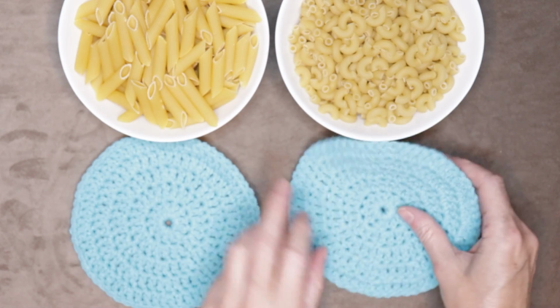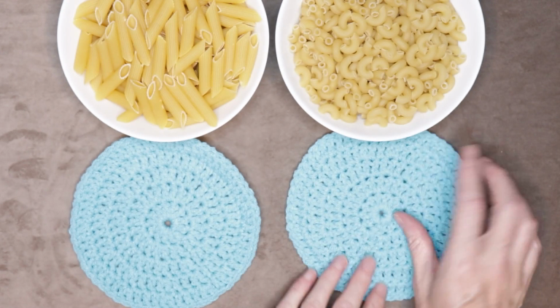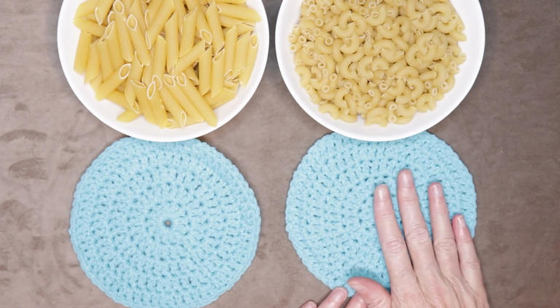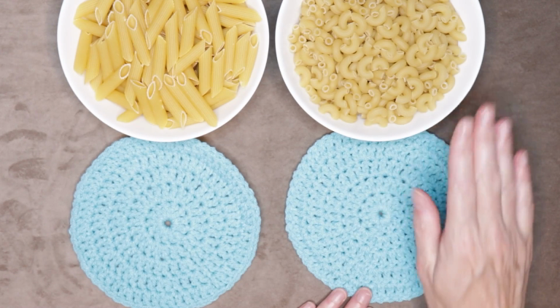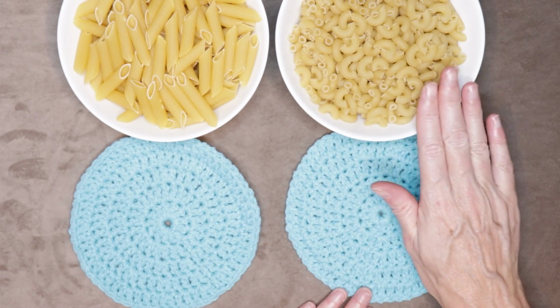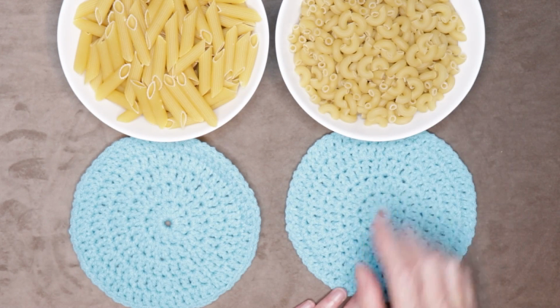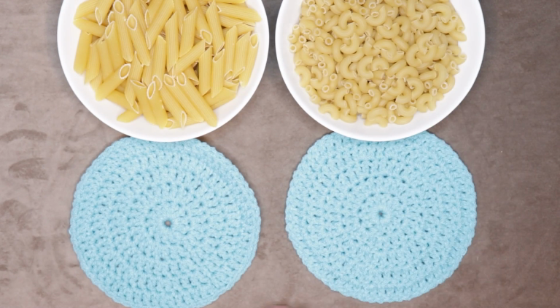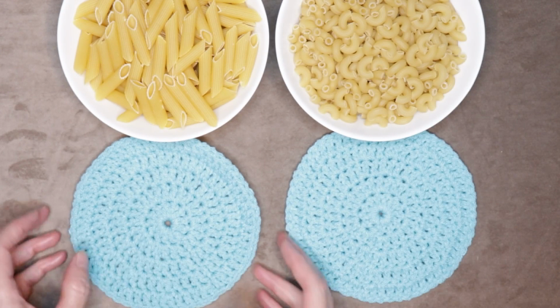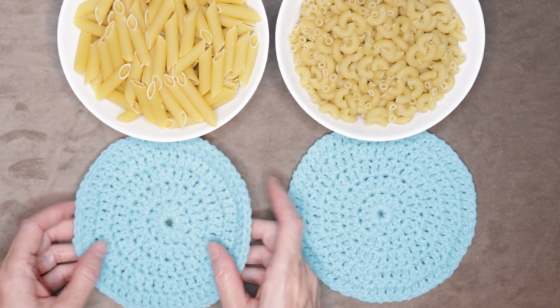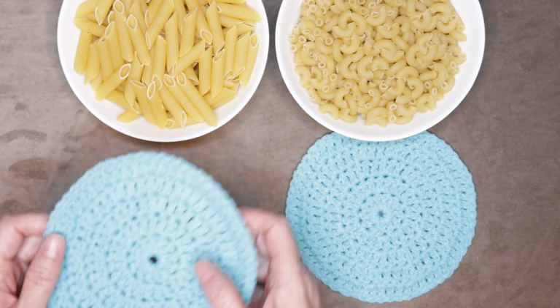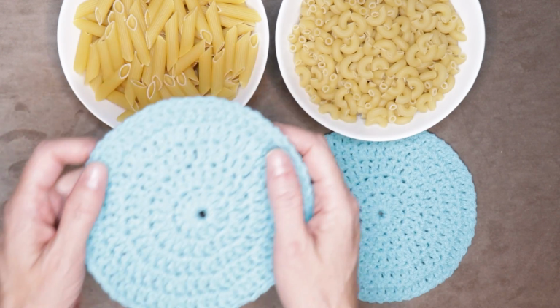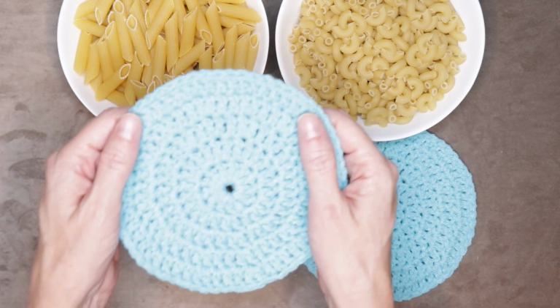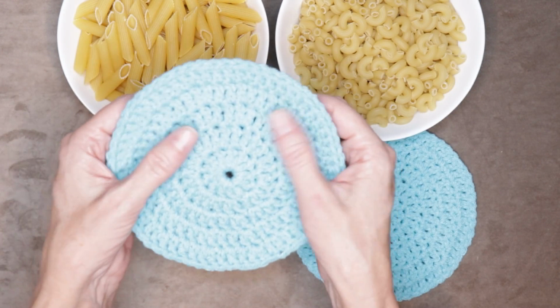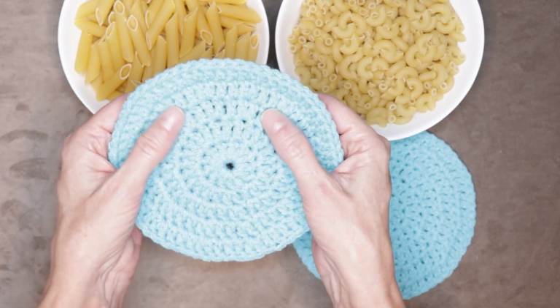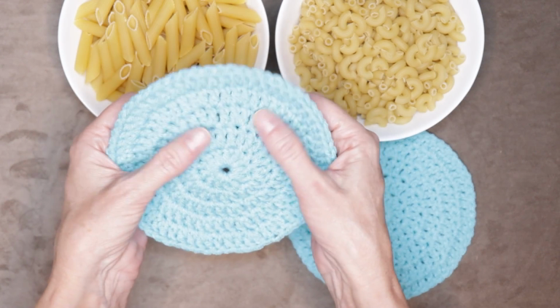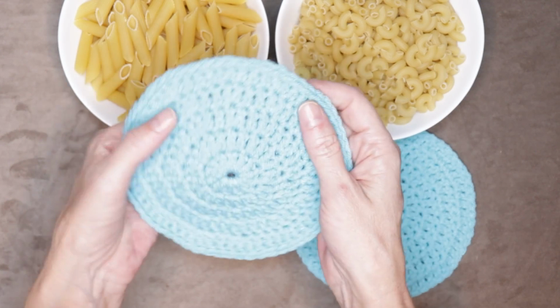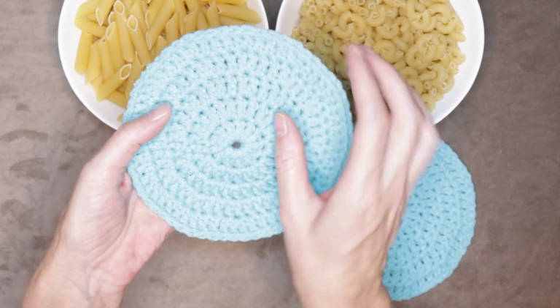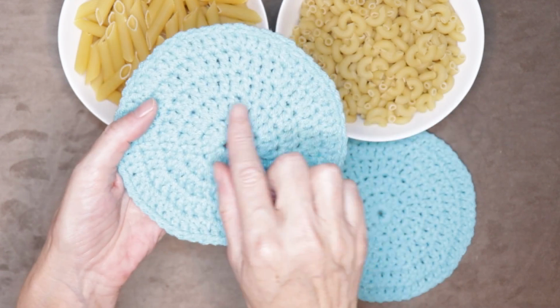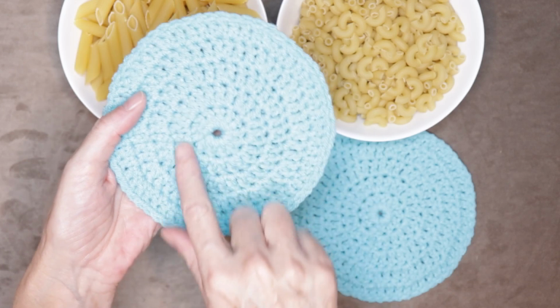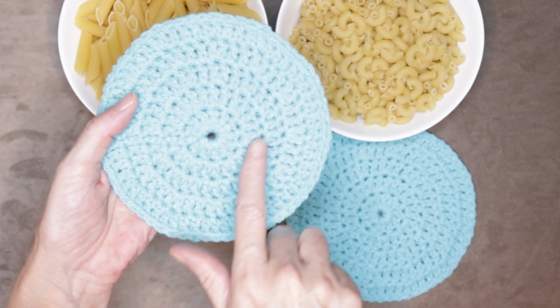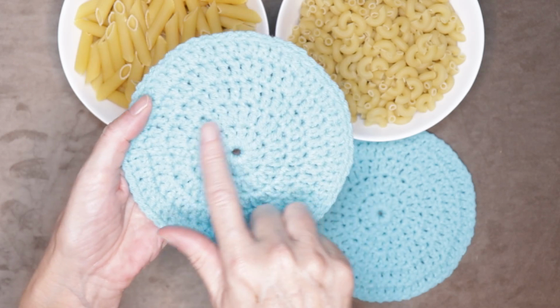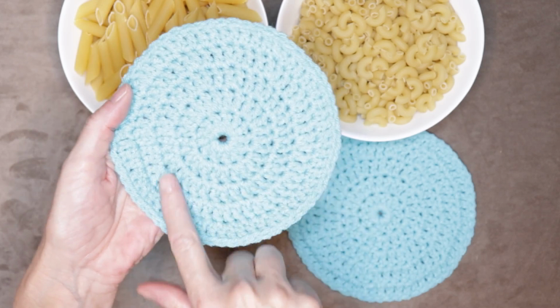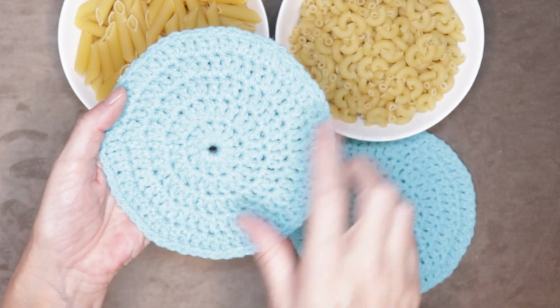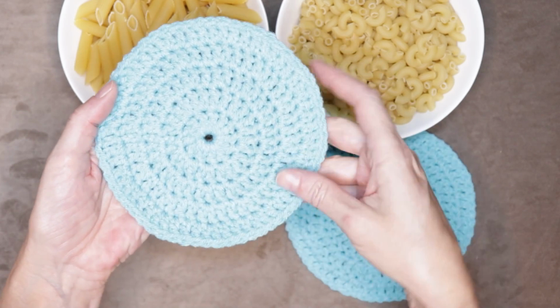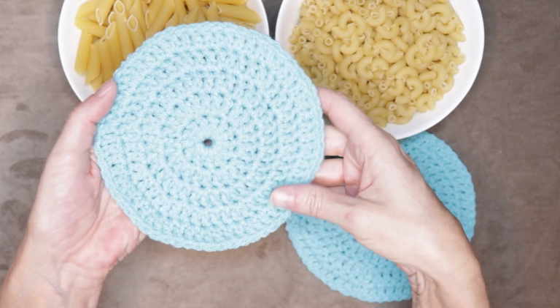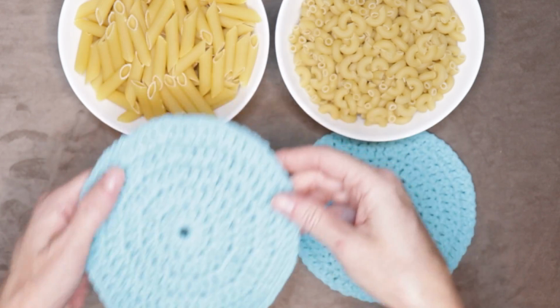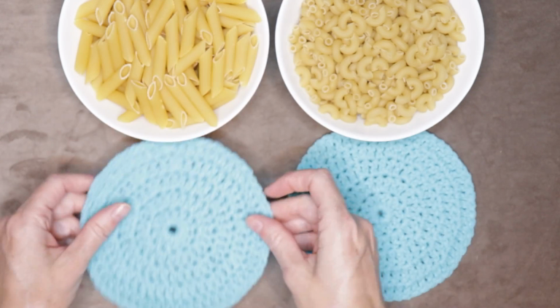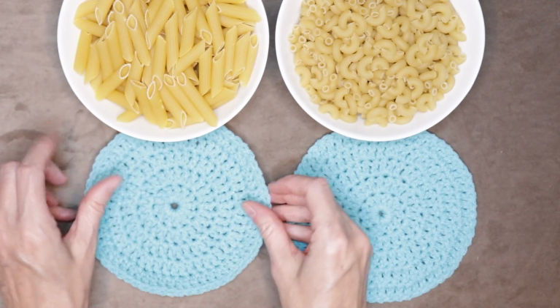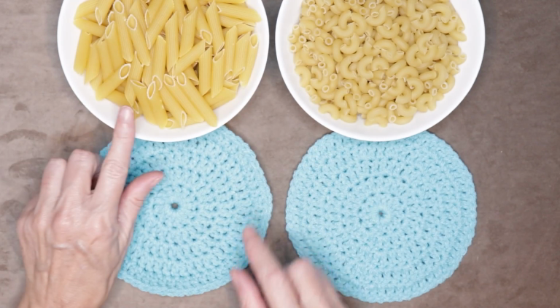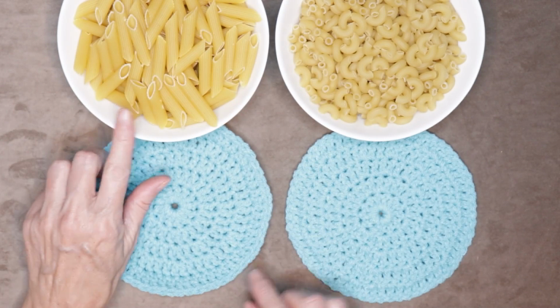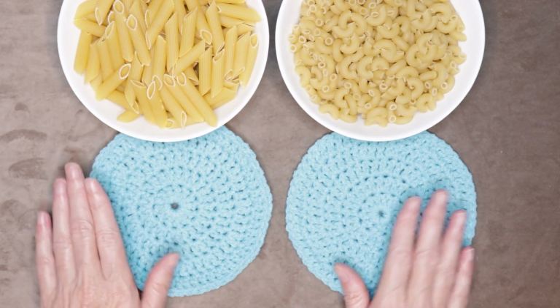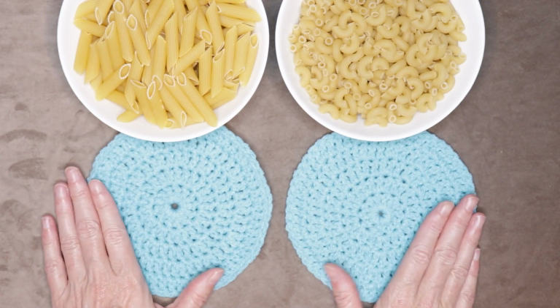The back side: macaroni. The front side: they make sense, they're lining up, there's a bit of order to it — that is your penne pasta. There are loops going every which way on the back and they all kind of look like little macaronis.